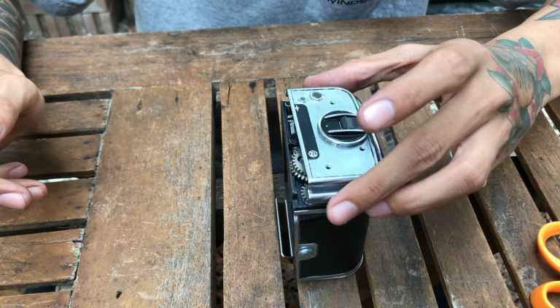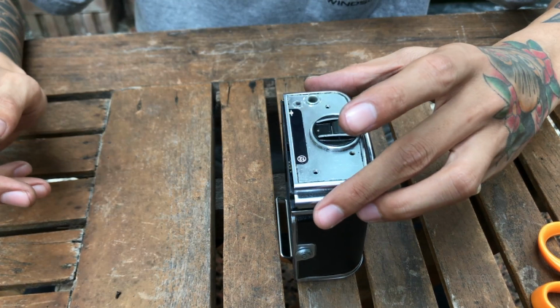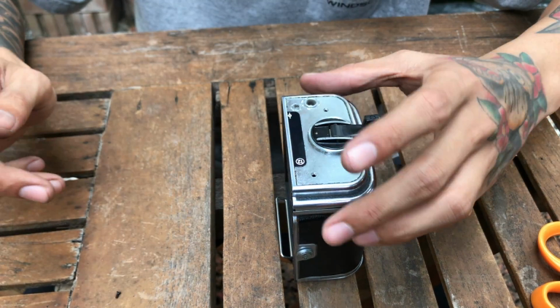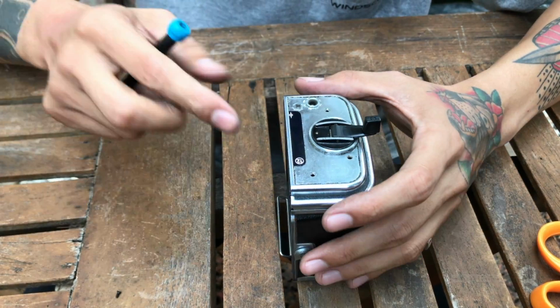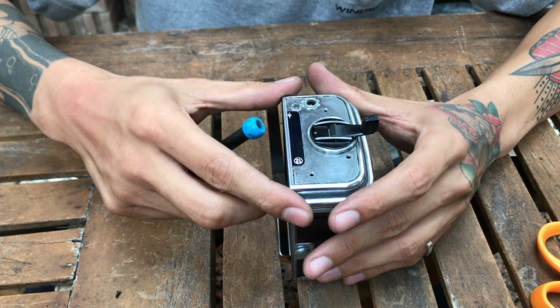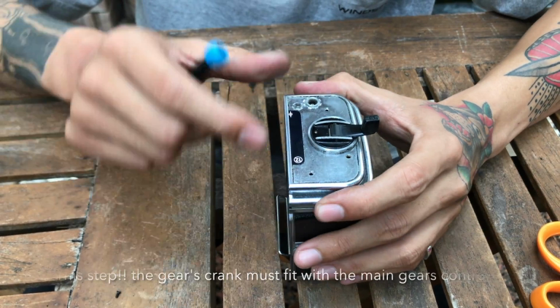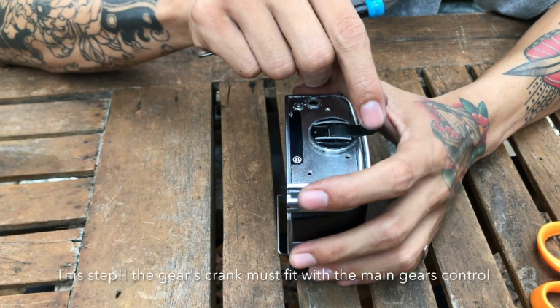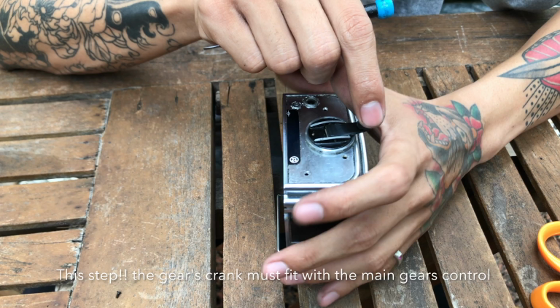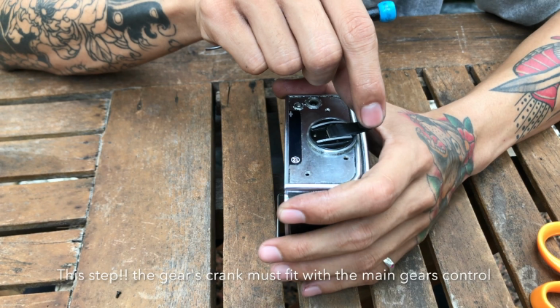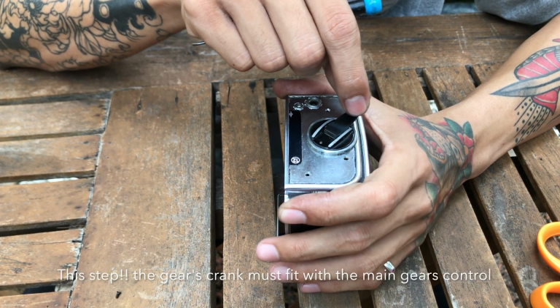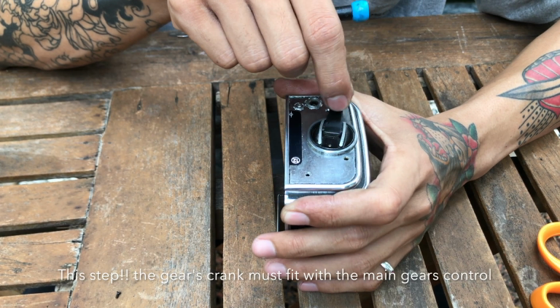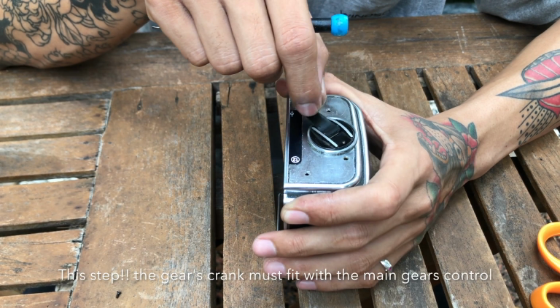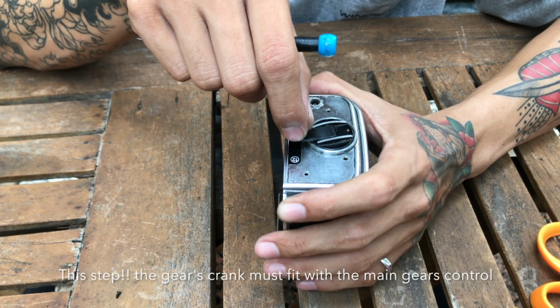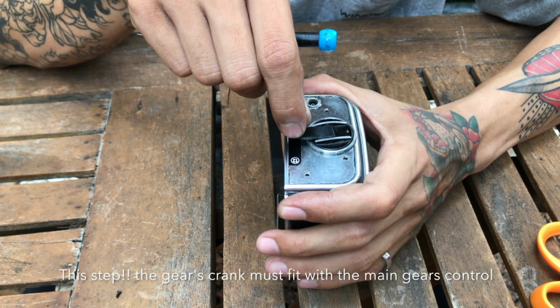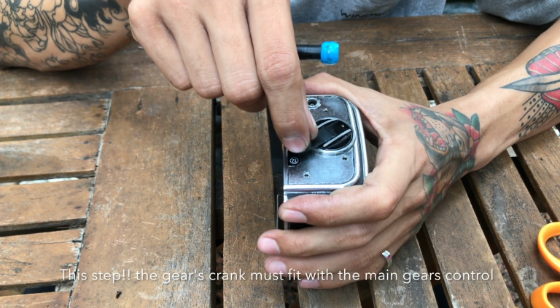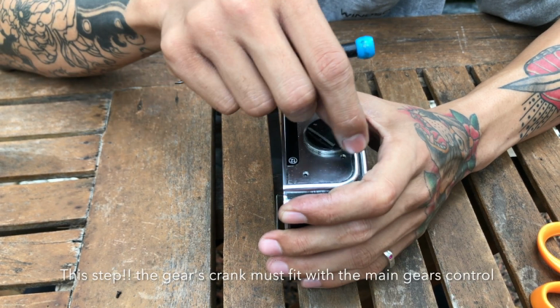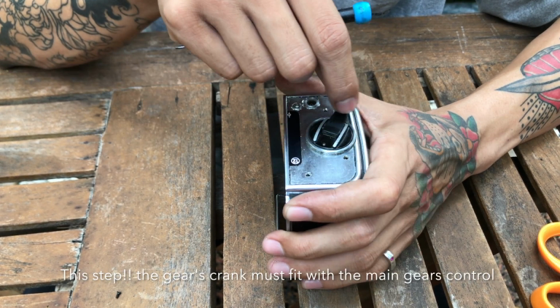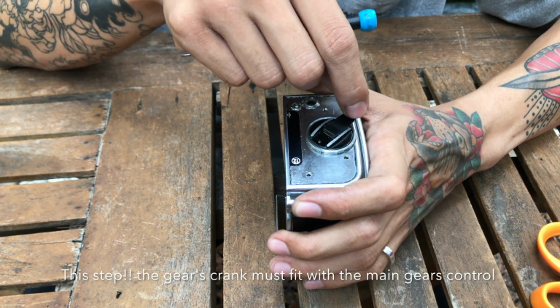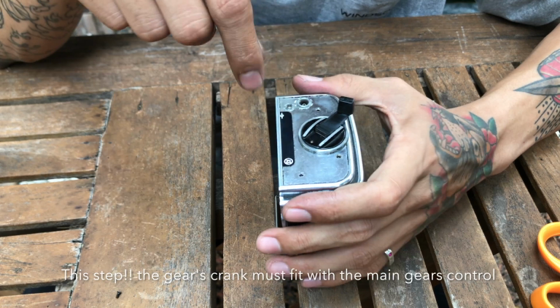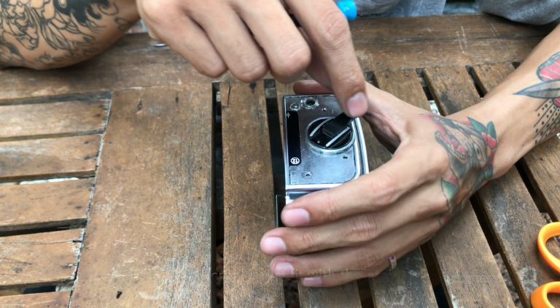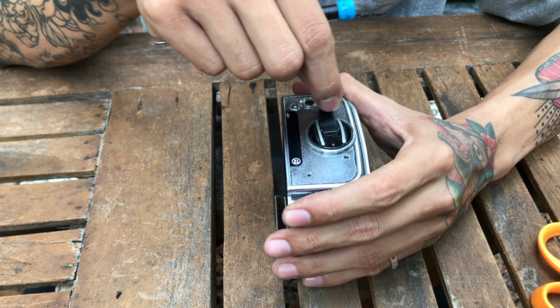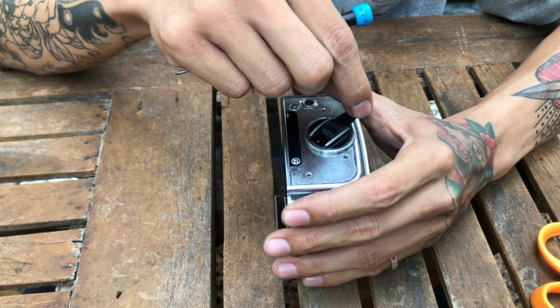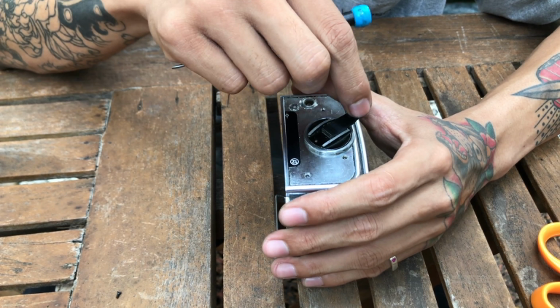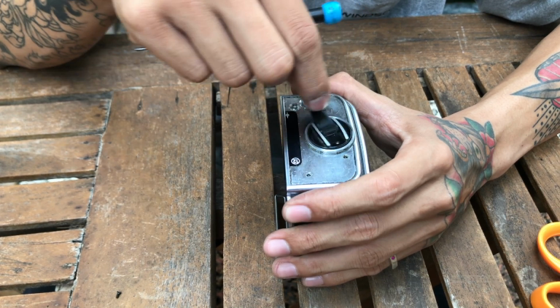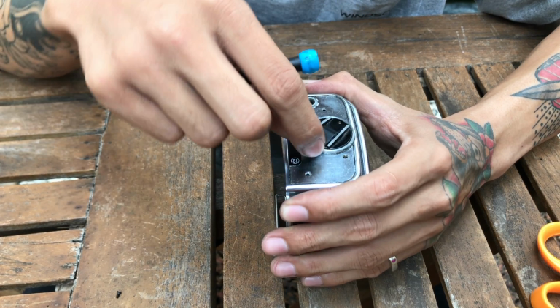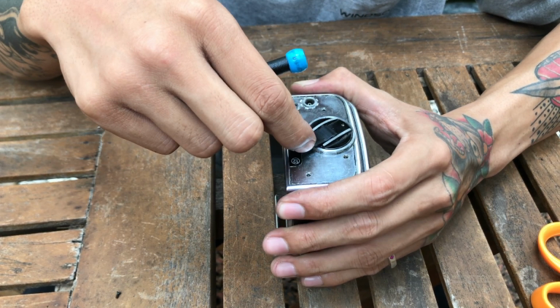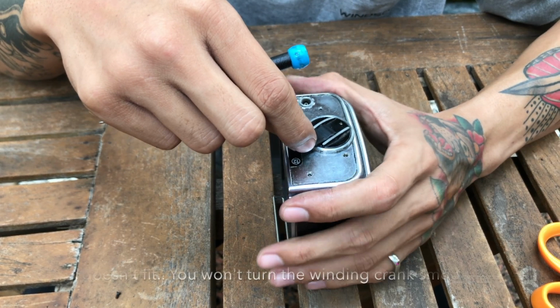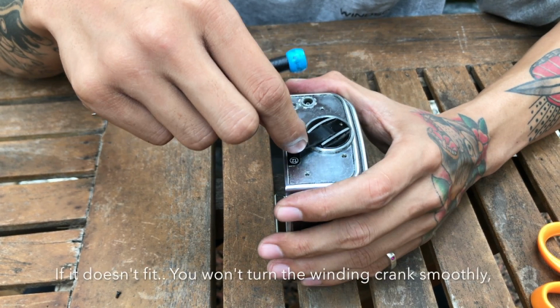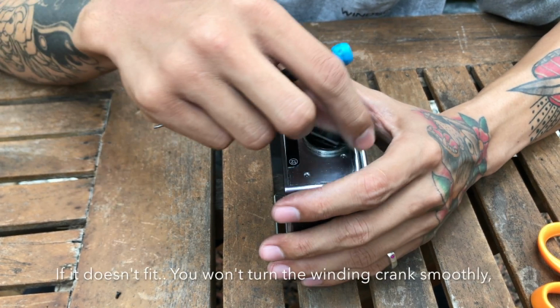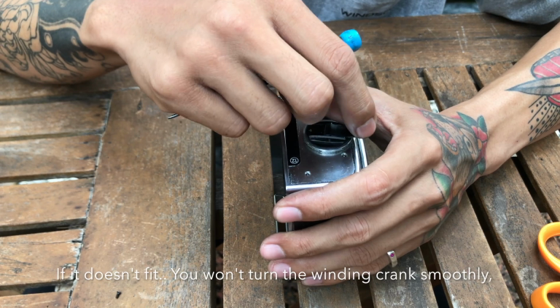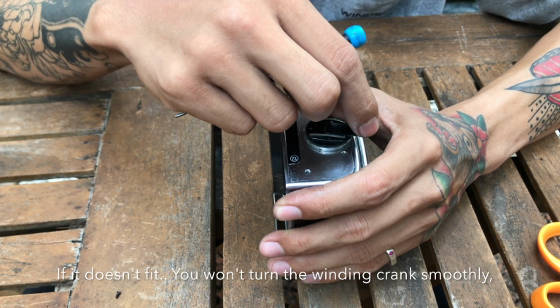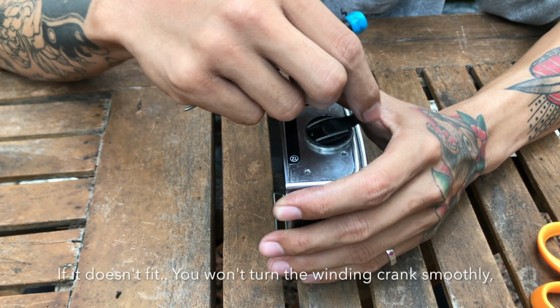And then put the cover on. Before this step, you have to be careful because the dividing crank may not be in place. So you have to turn it clockwise or counter-clockwise to position it correctly.